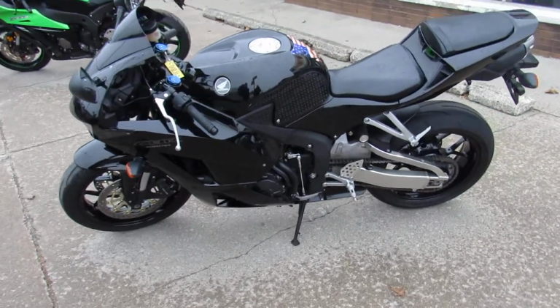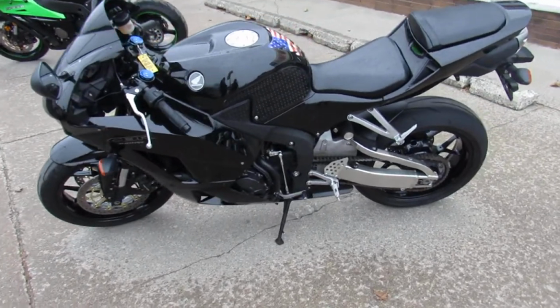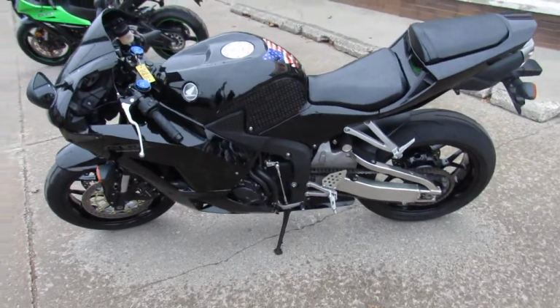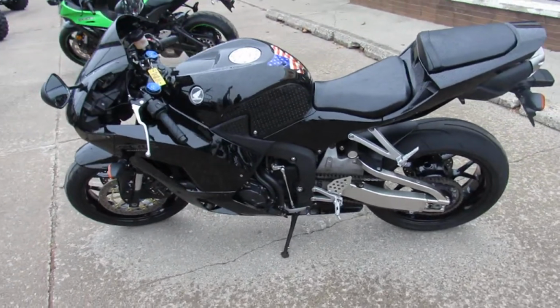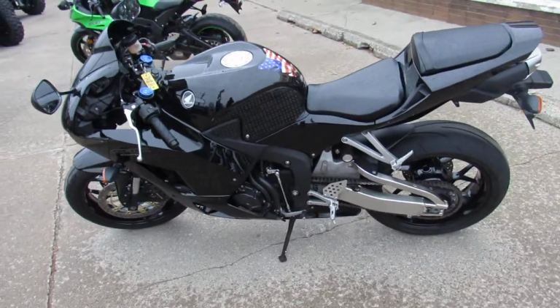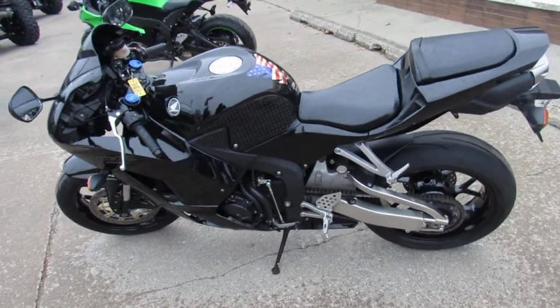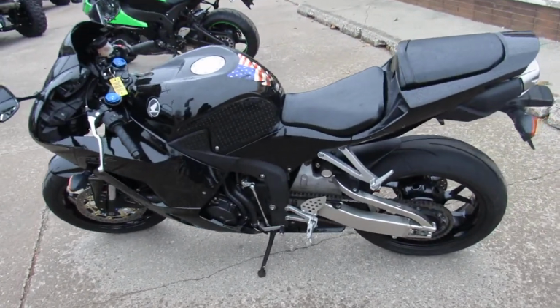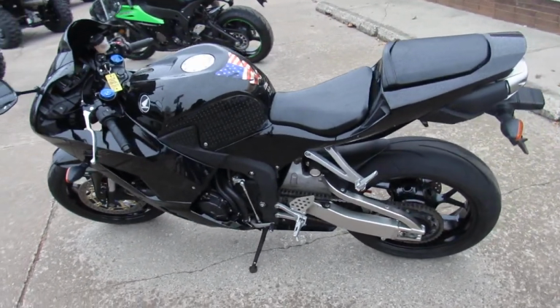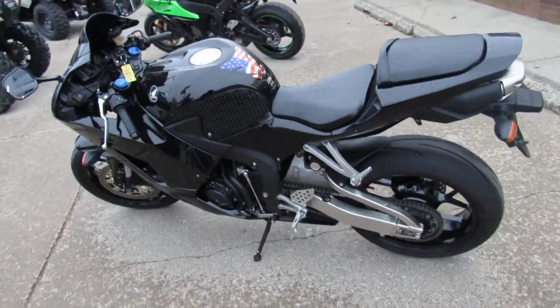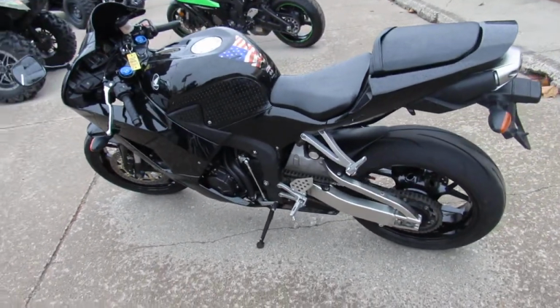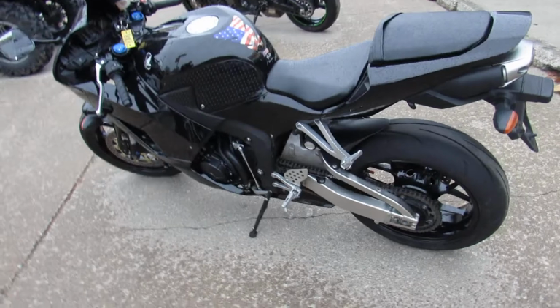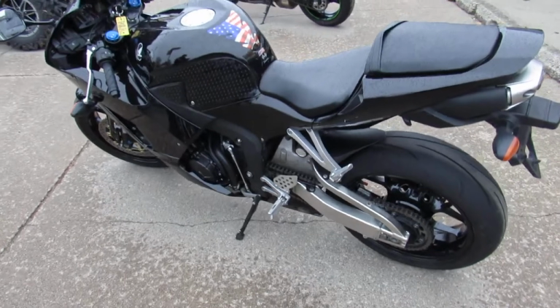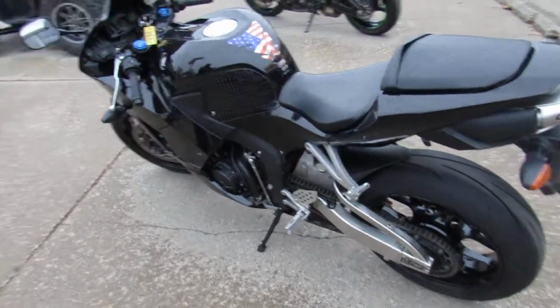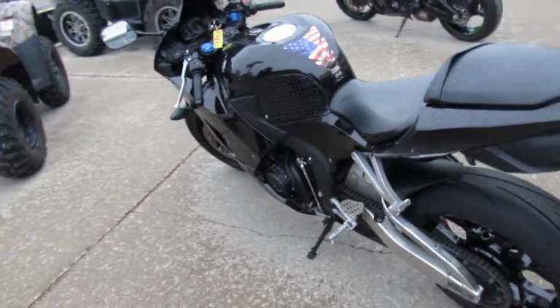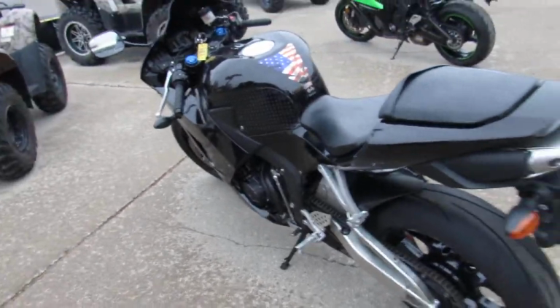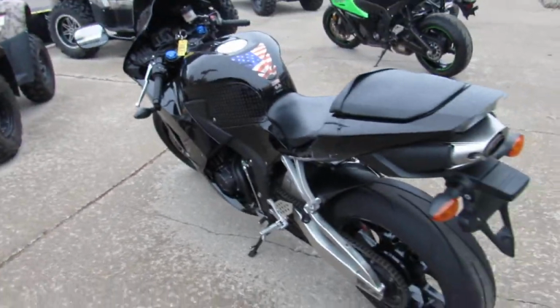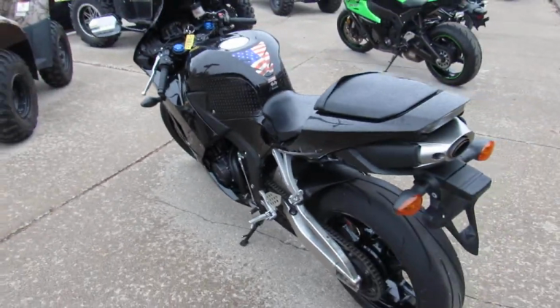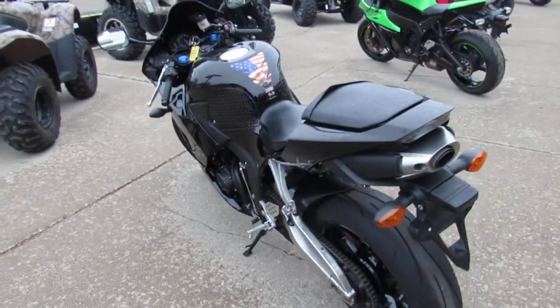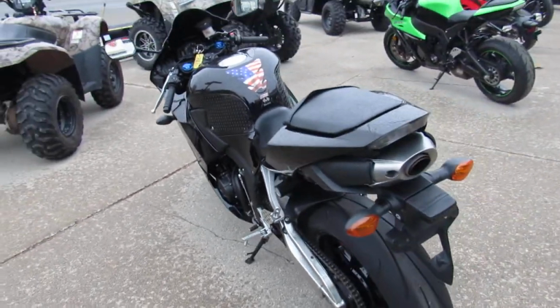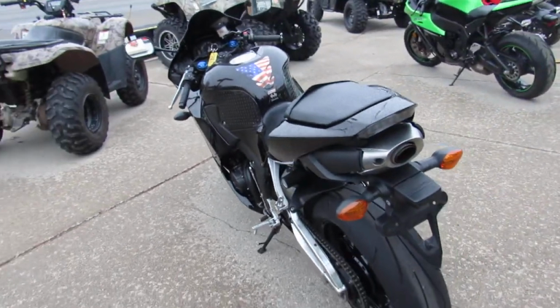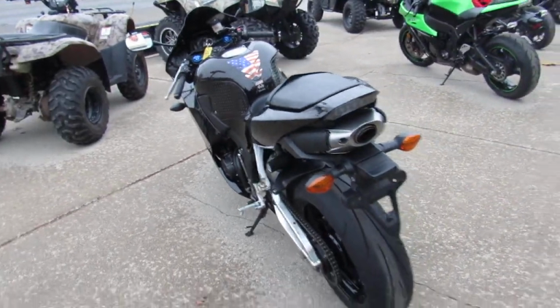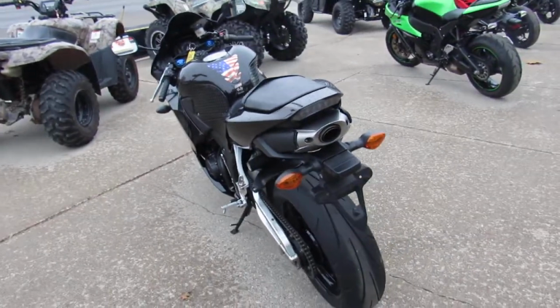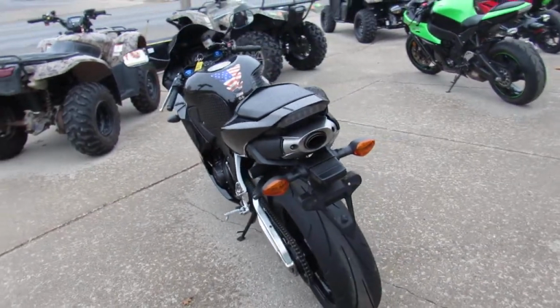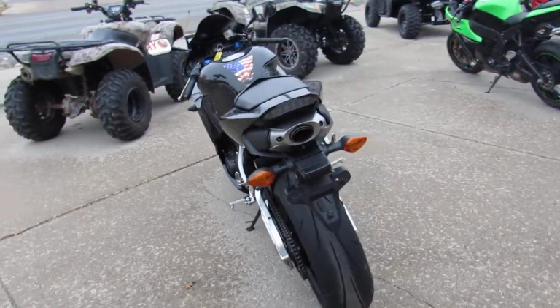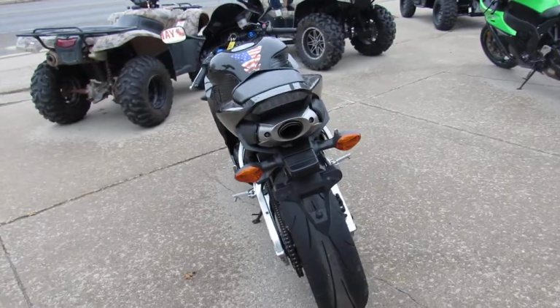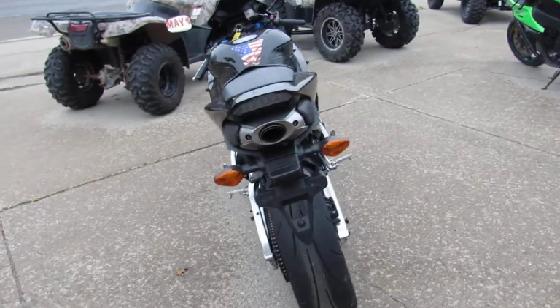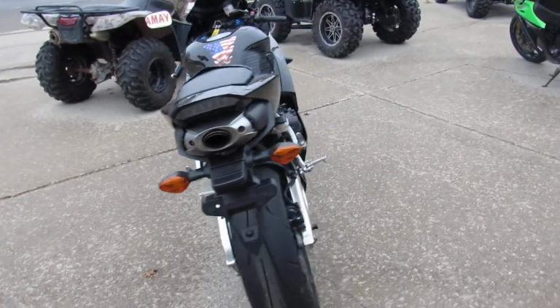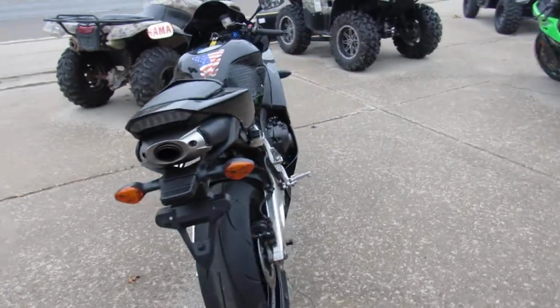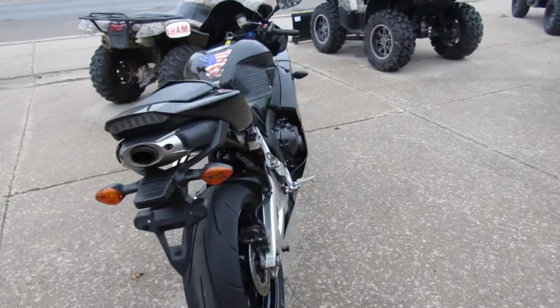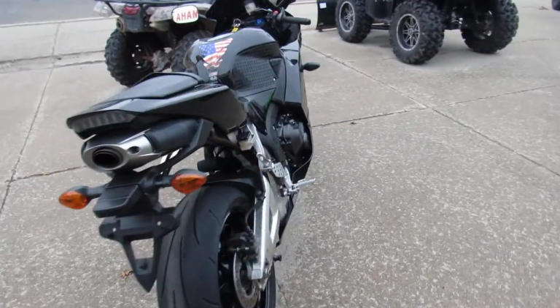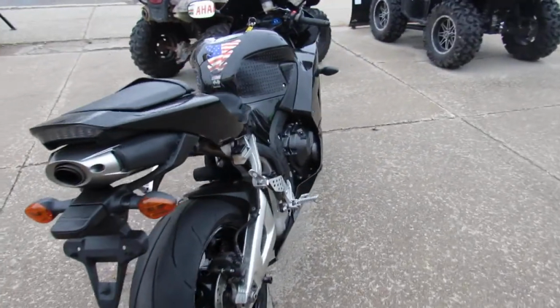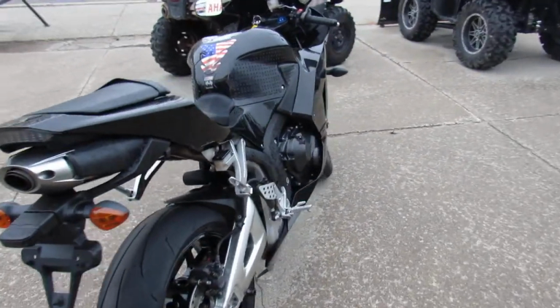Why buy new? You can save thousands with this one here — it's a 2014 CBR600RR, all stock, good looking bike. We got guaranteed financing, leasing programs, layaway programs, and your trades are always welcome.